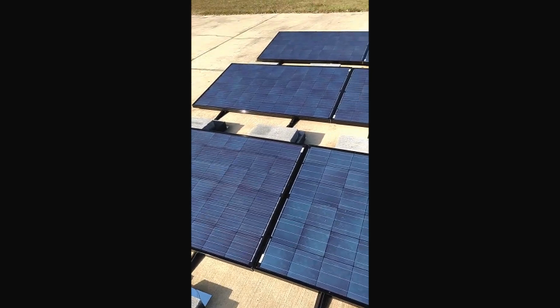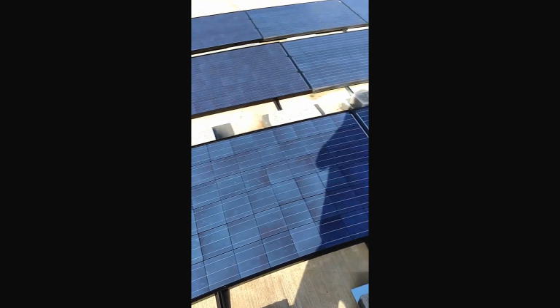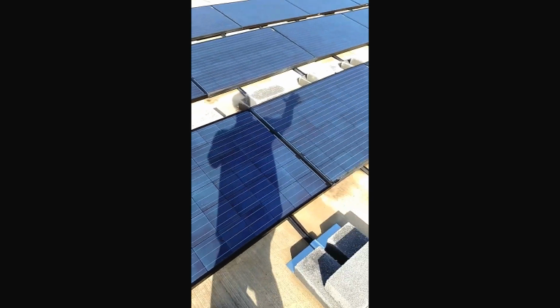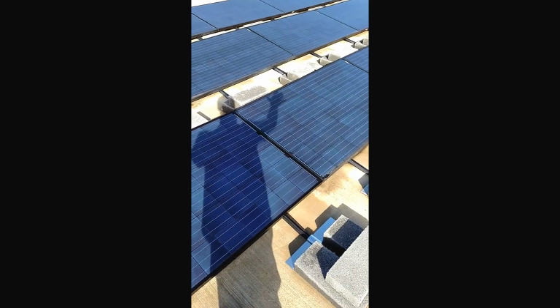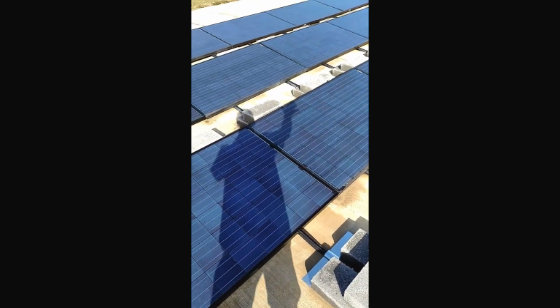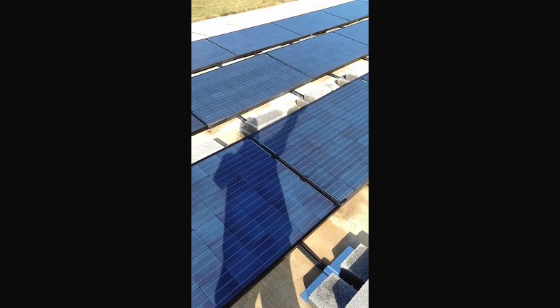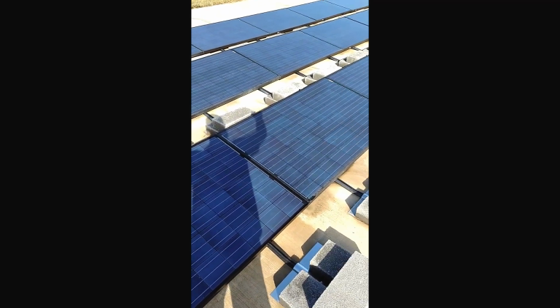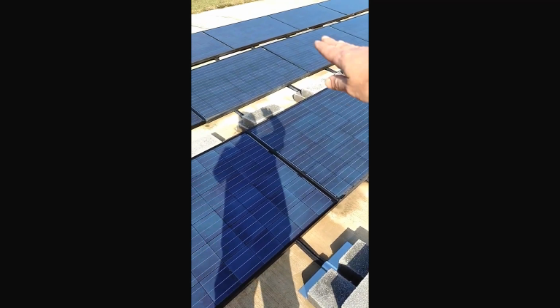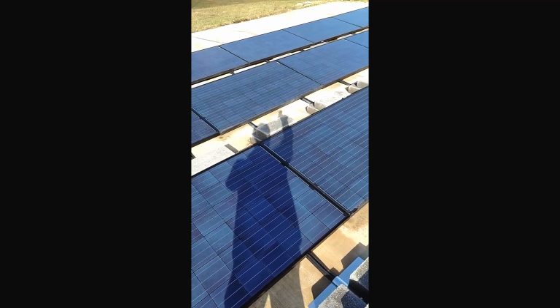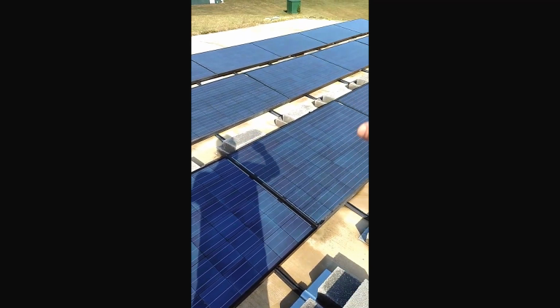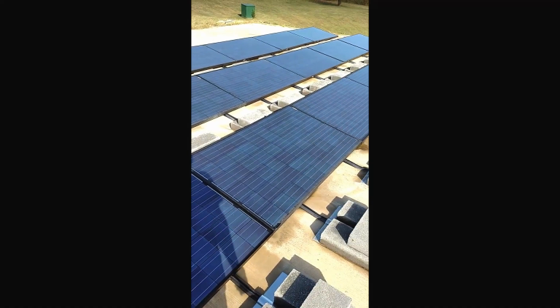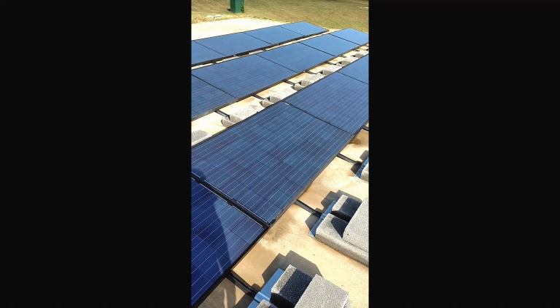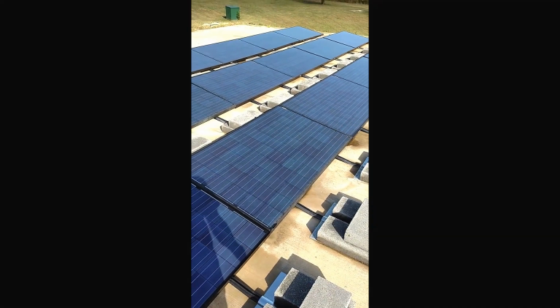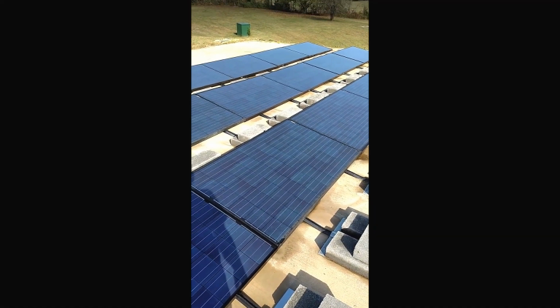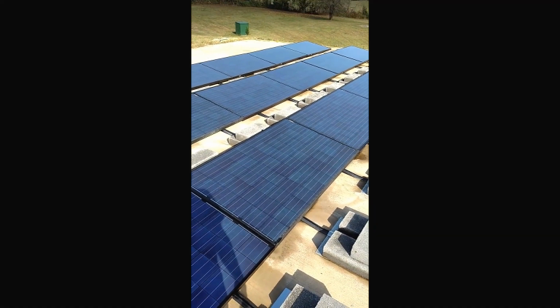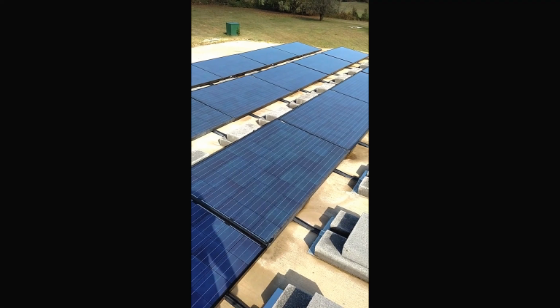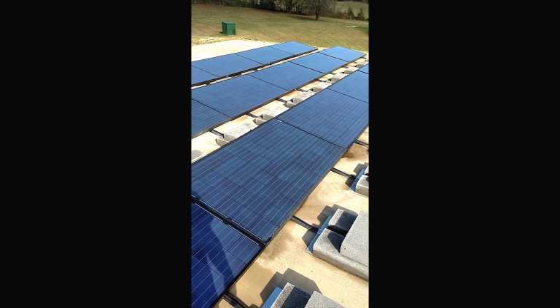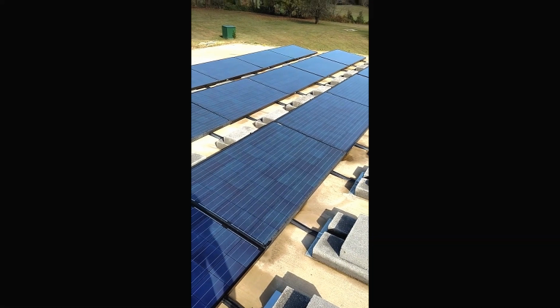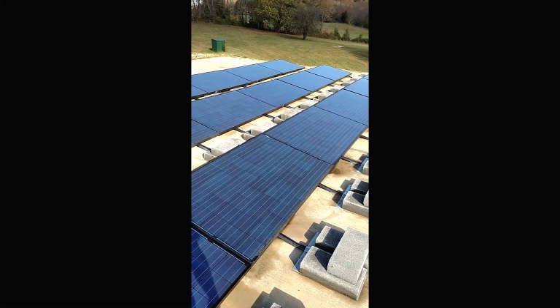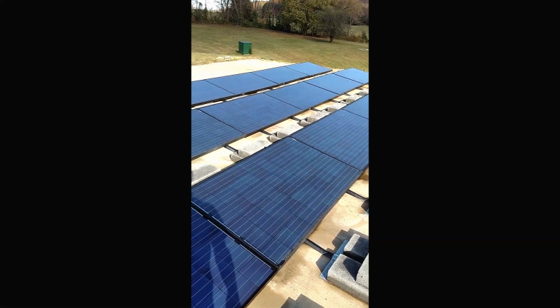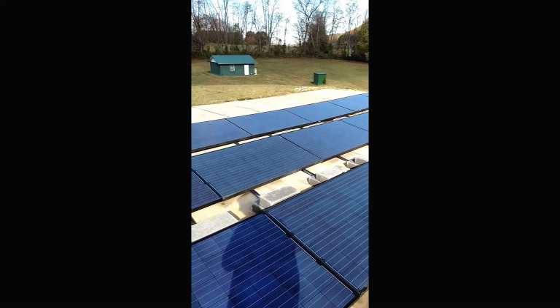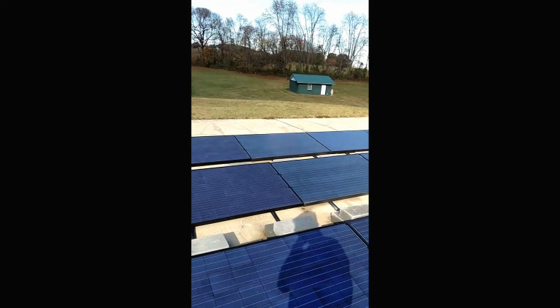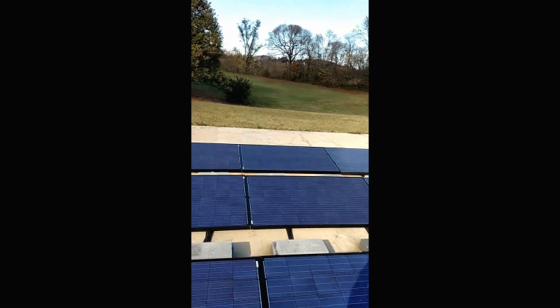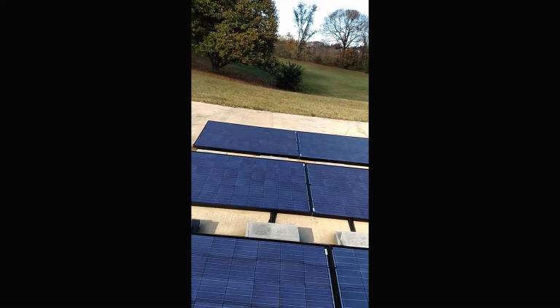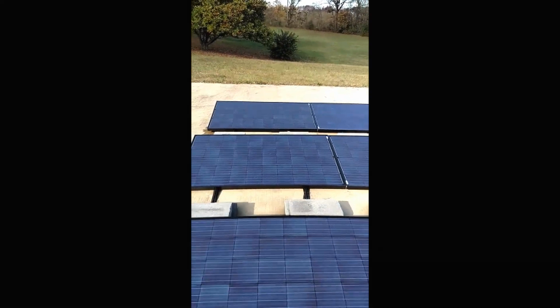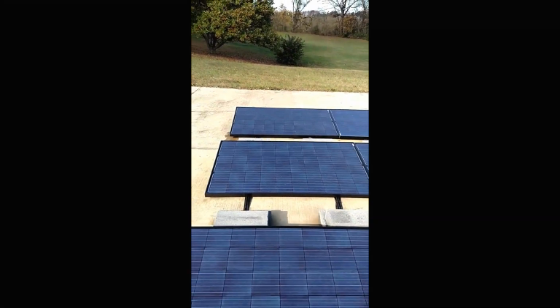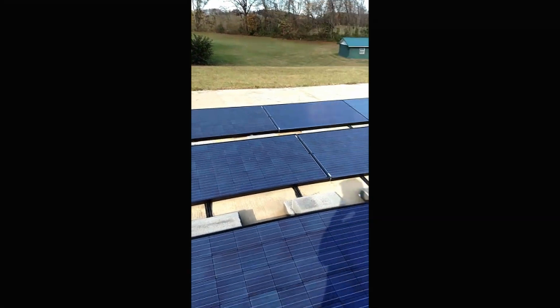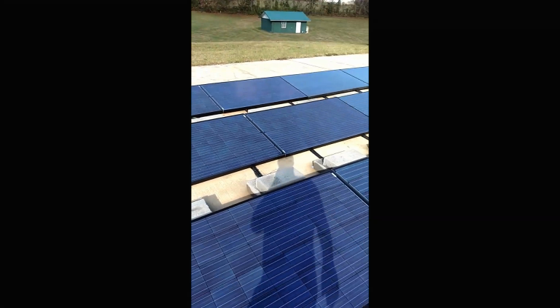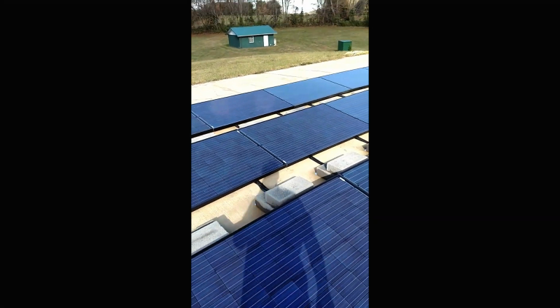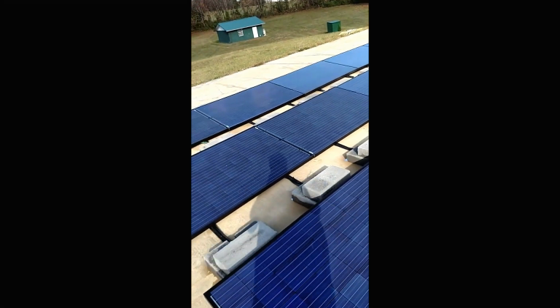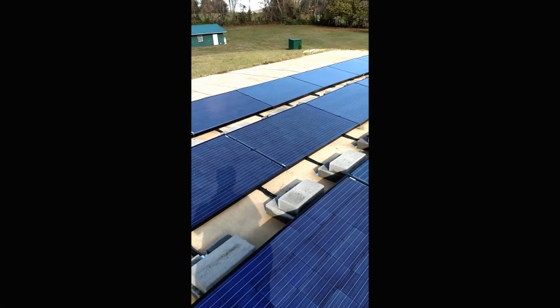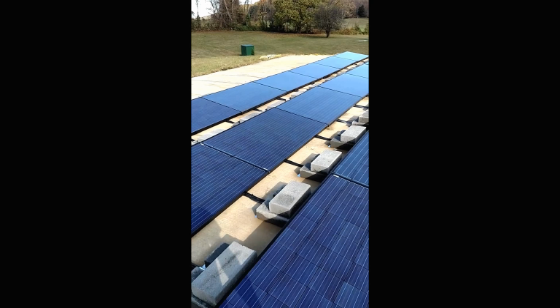These 15 modules here are dedicated to the battery backup system, which also sells power back when not in use, which is cool.